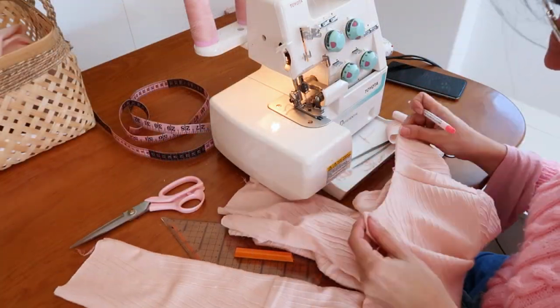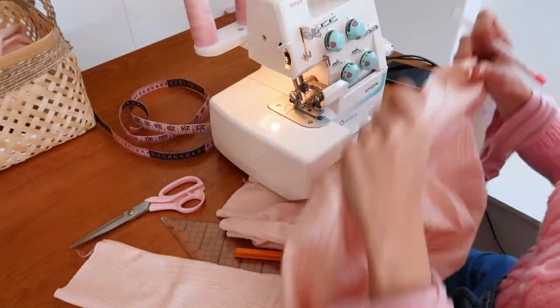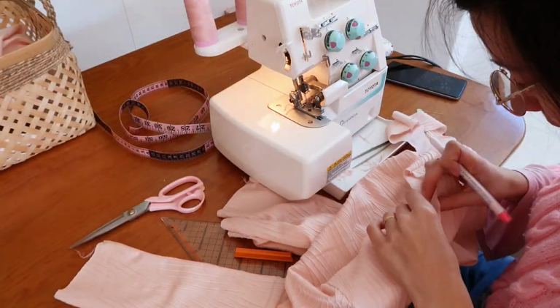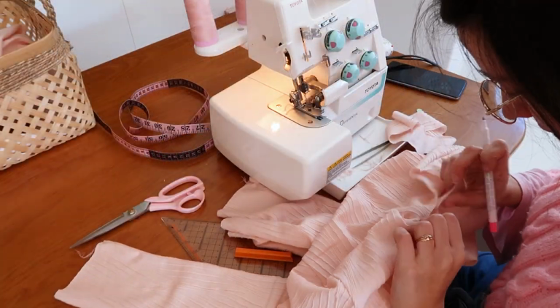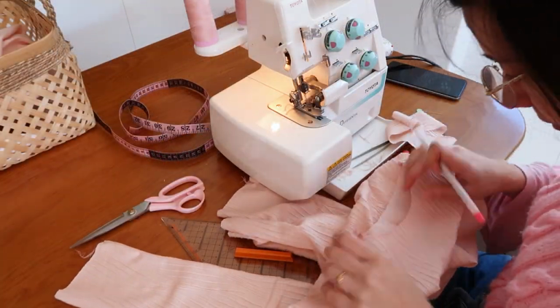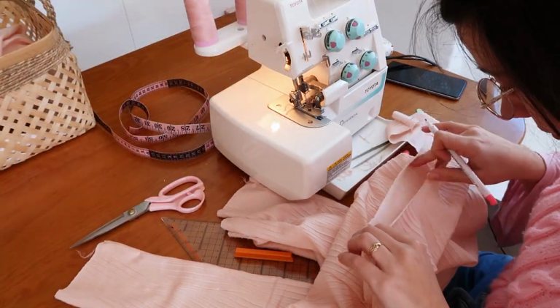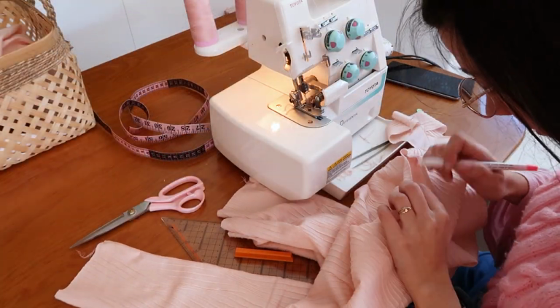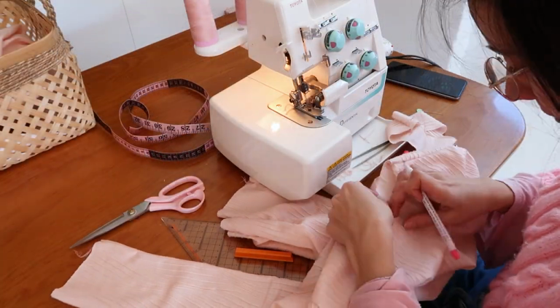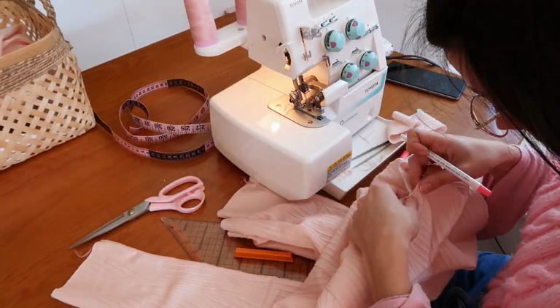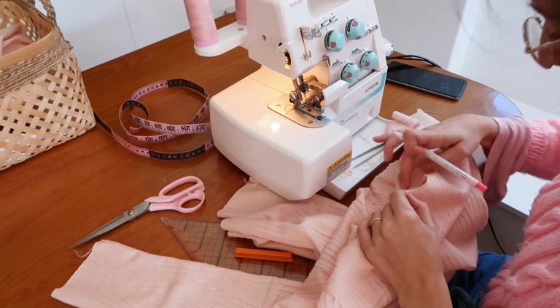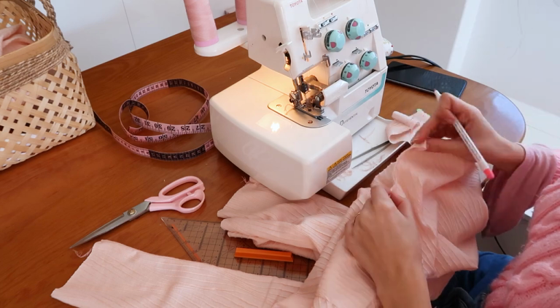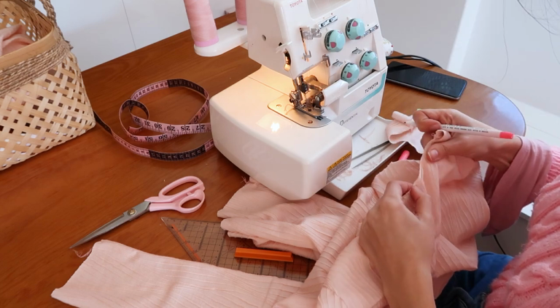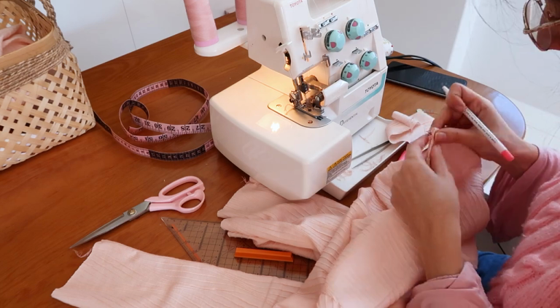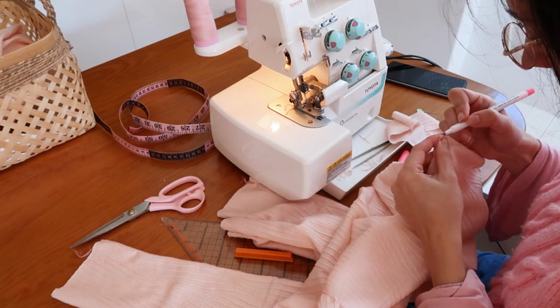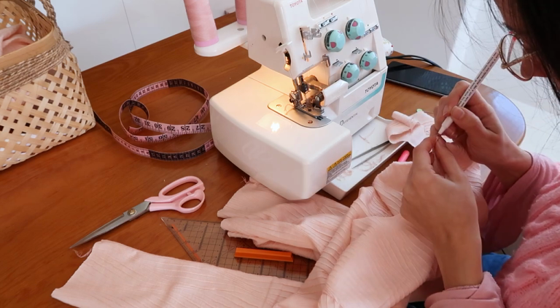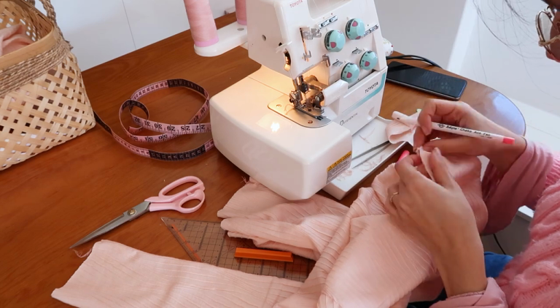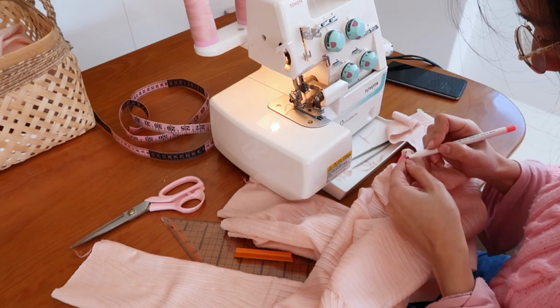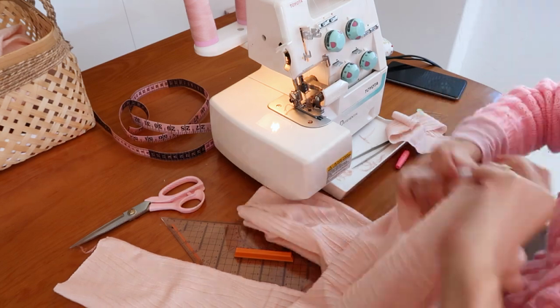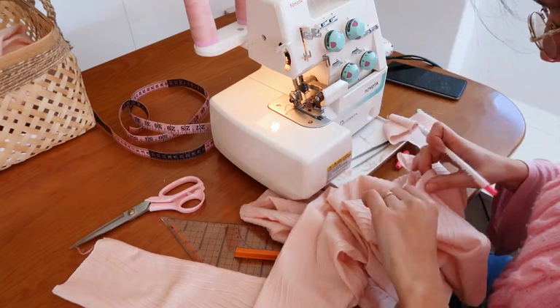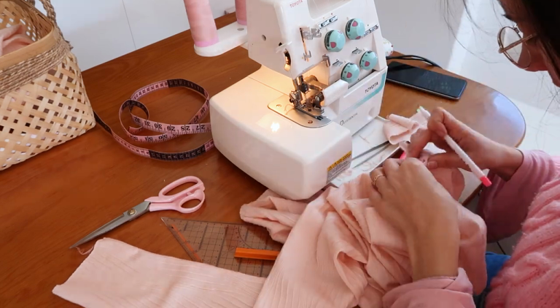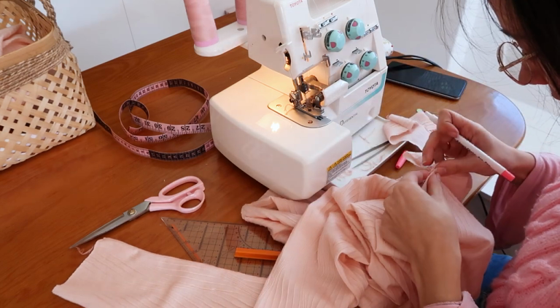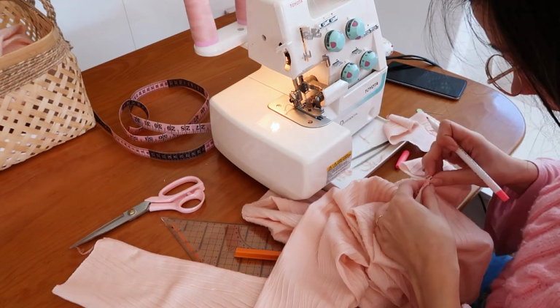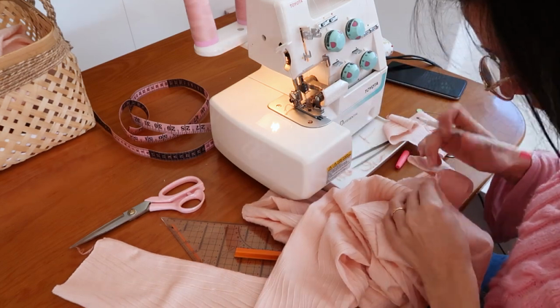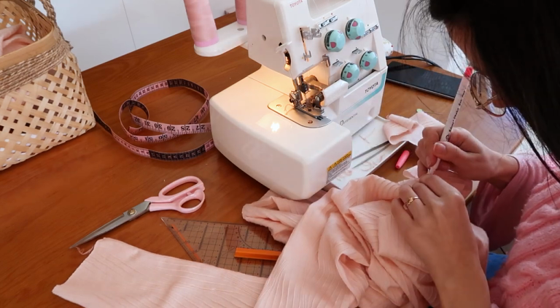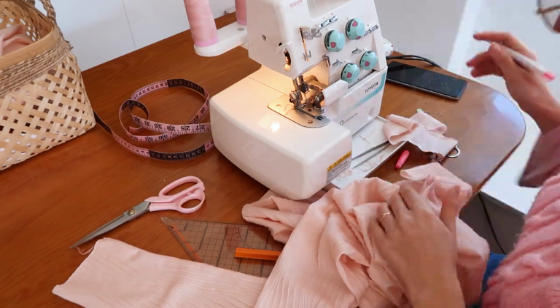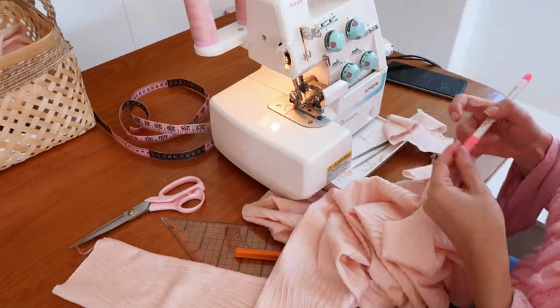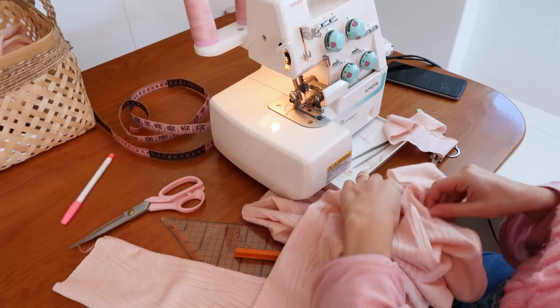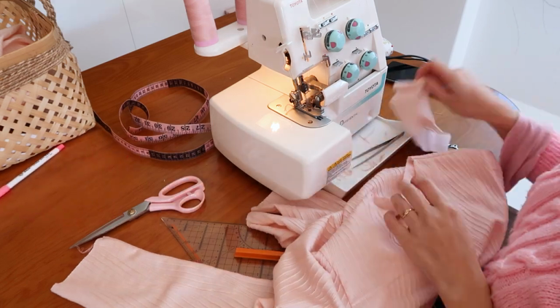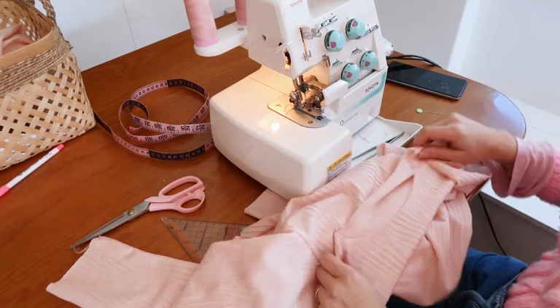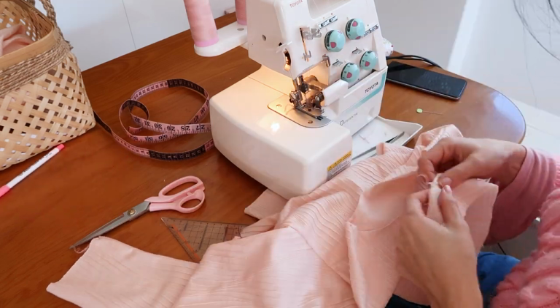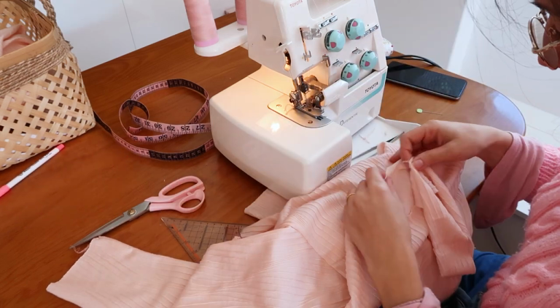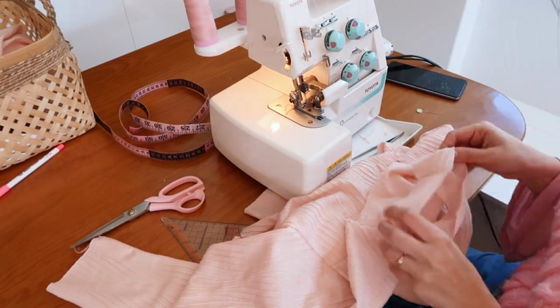Divide the neckline into 4 equal parts, make marks, and do the same thing on the neckband. This will help with distribution when attaching.